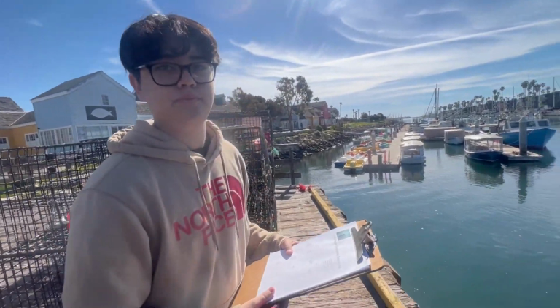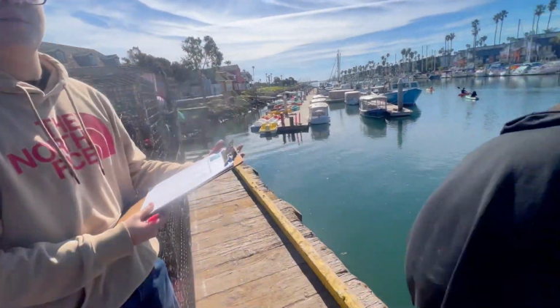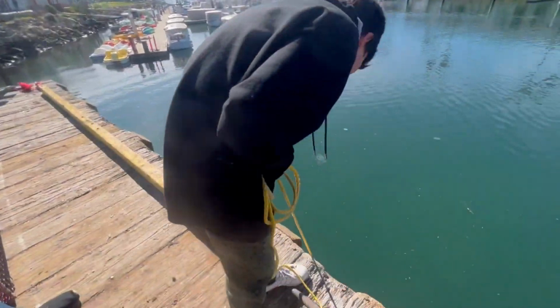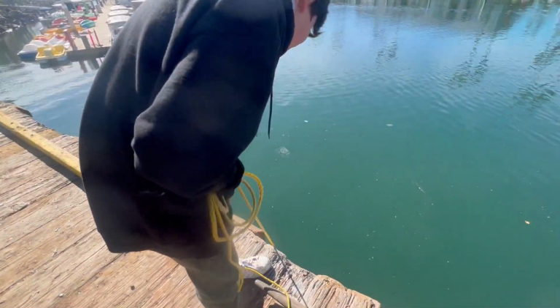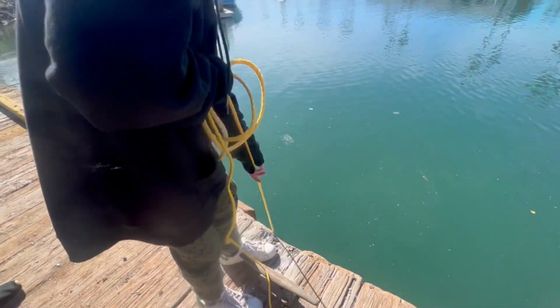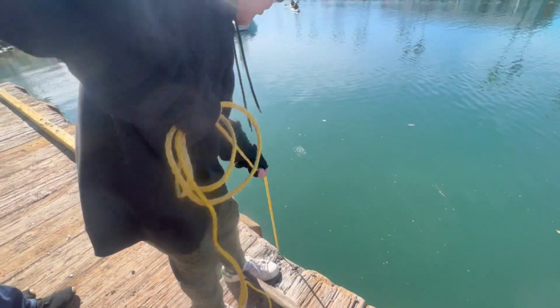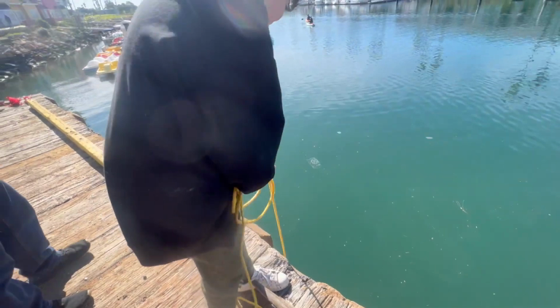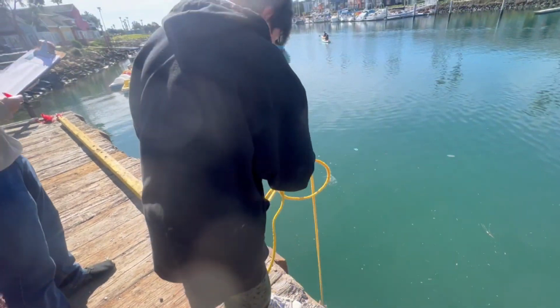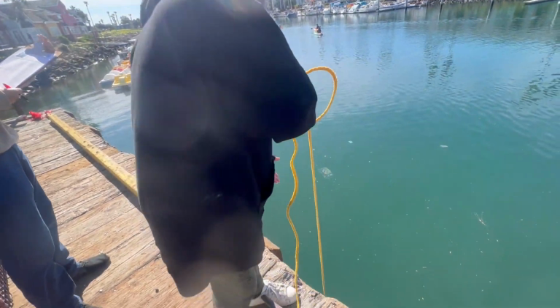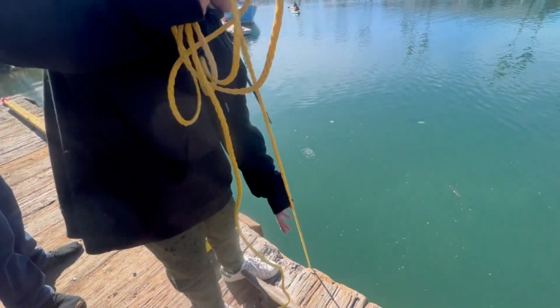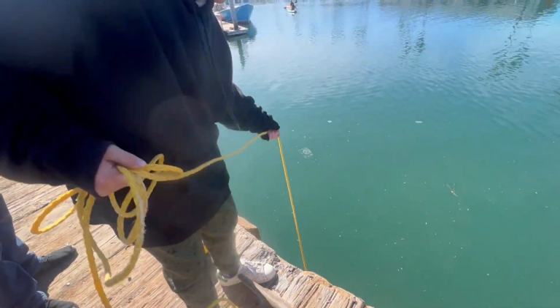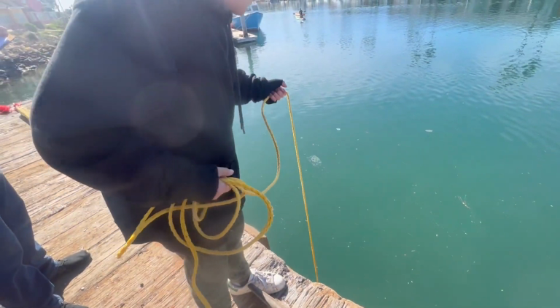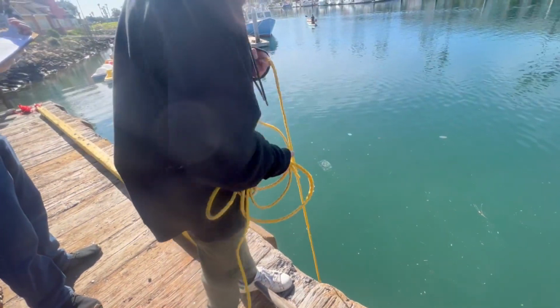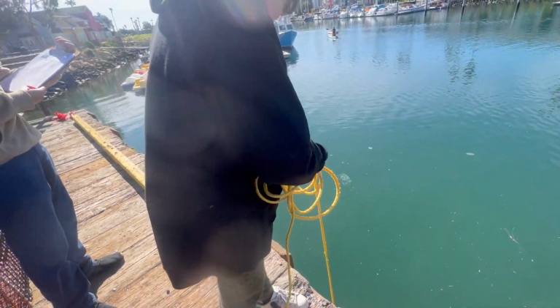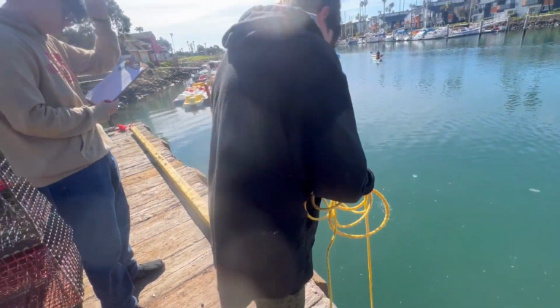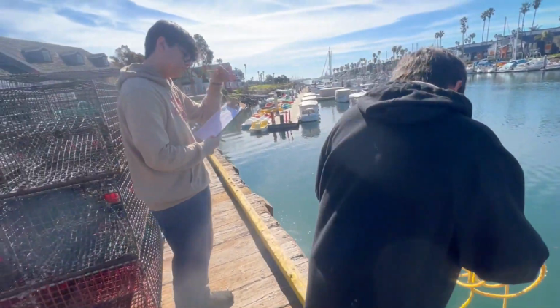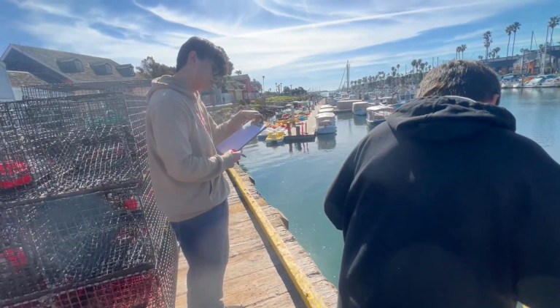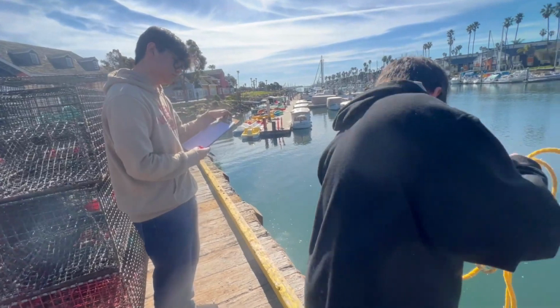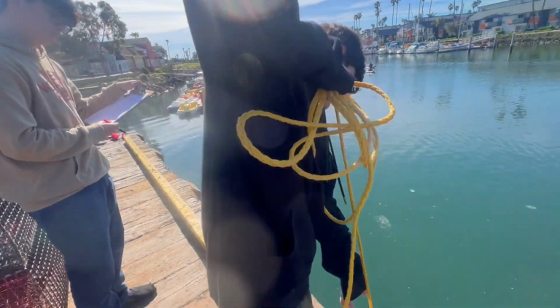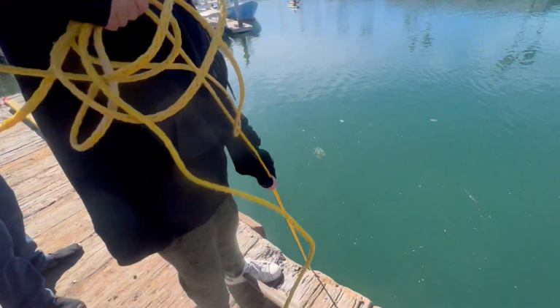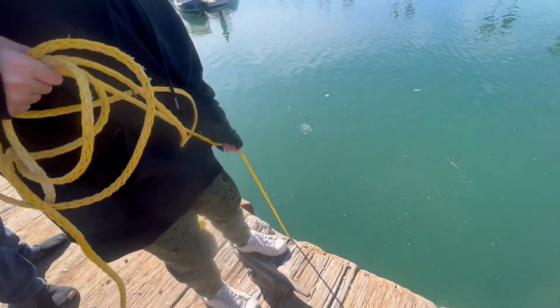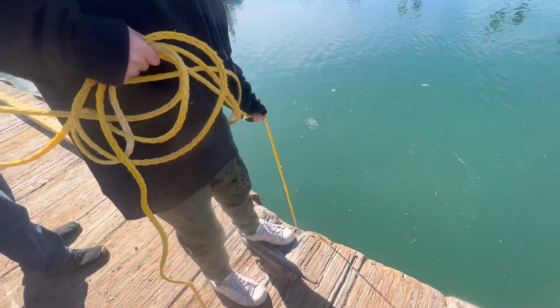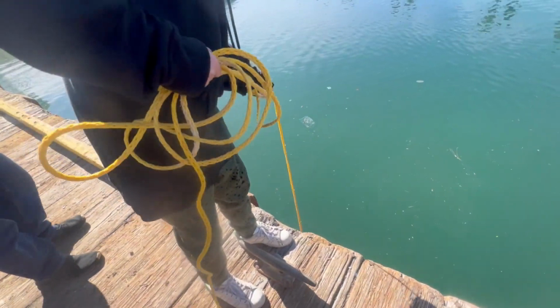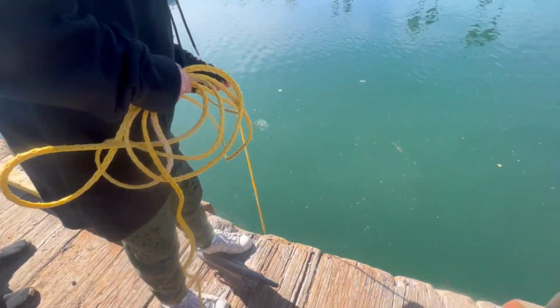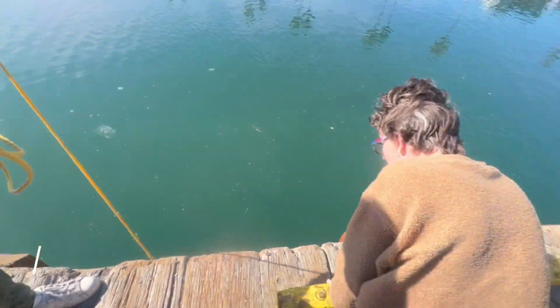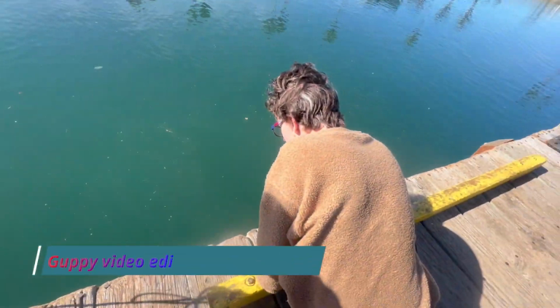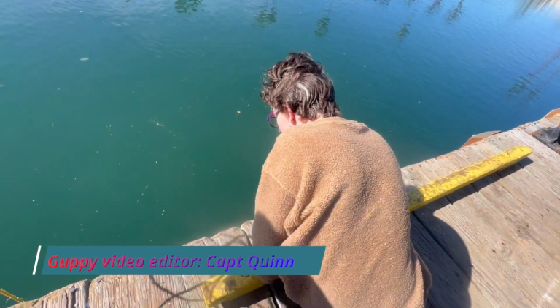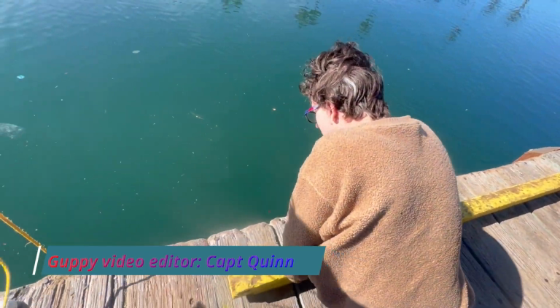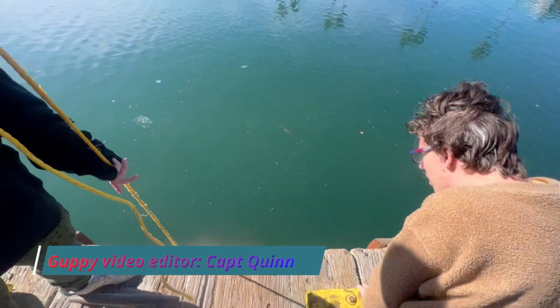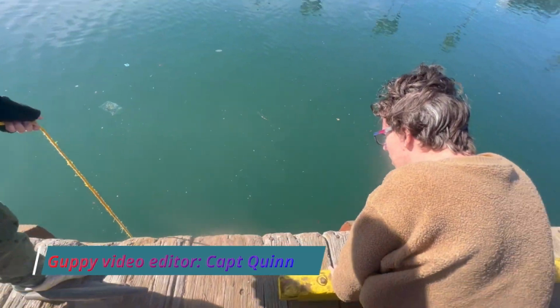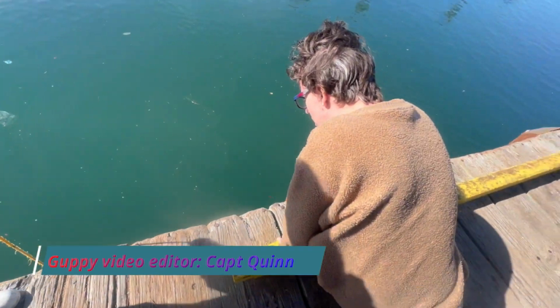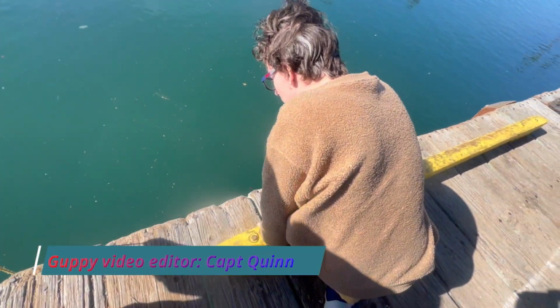All right, let's see what we got — go ahead, pull it up and see if we caught anything. We're throwing this off the back of the learning center. We don't know if there's any life down here; we're just doing this to try it out as a sample. We're going to film it and then Quinn will edit it together.